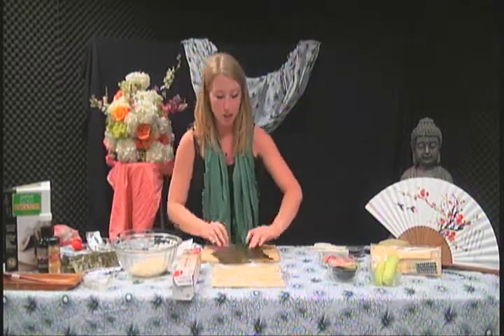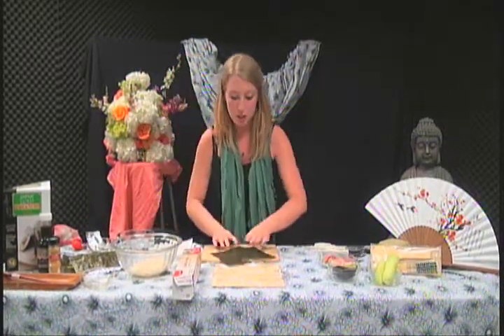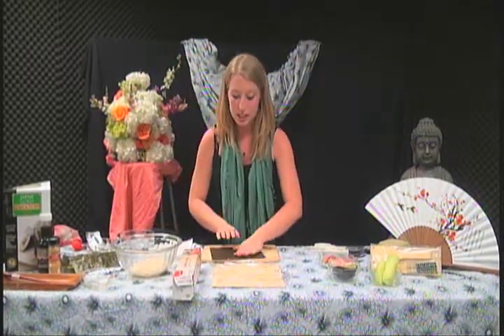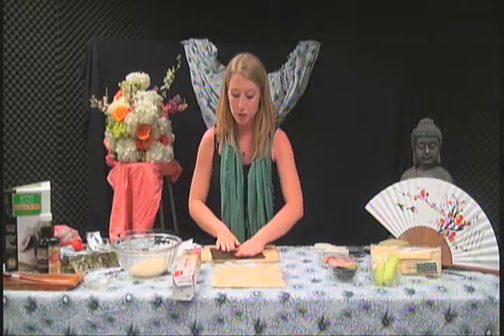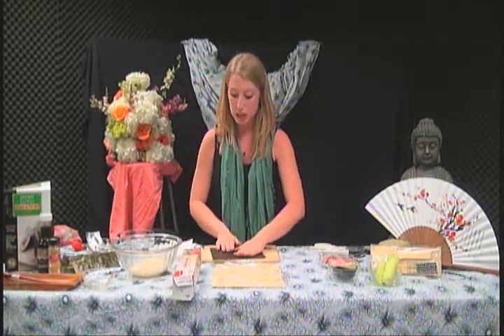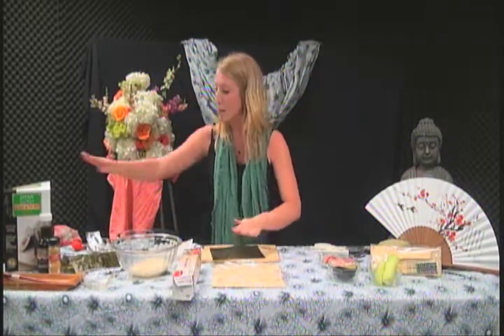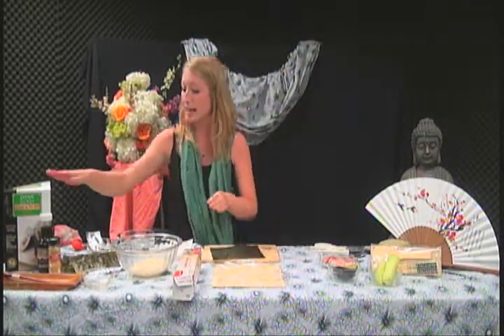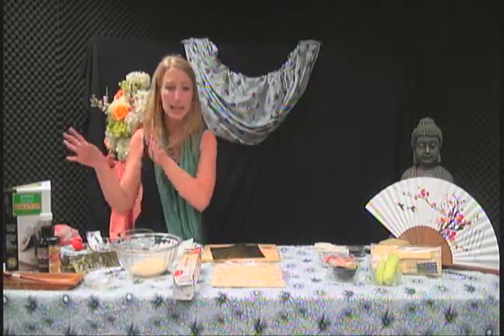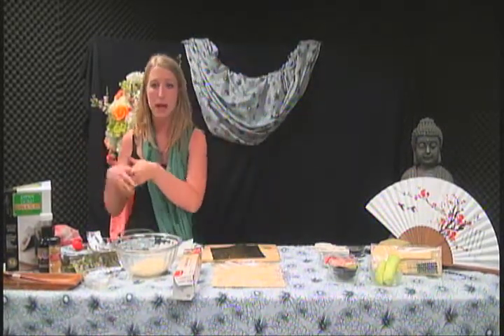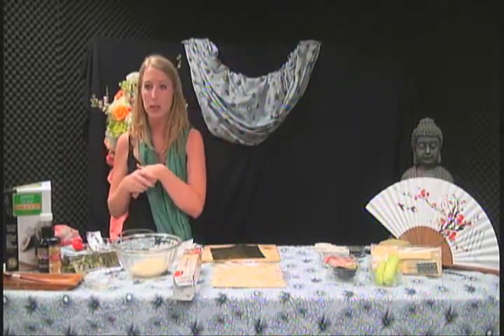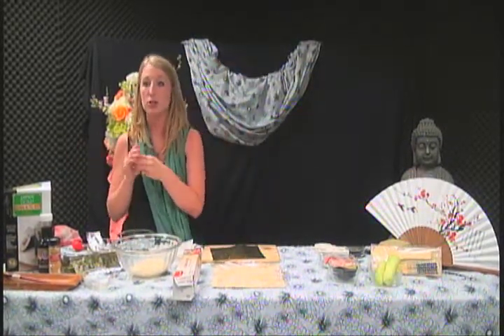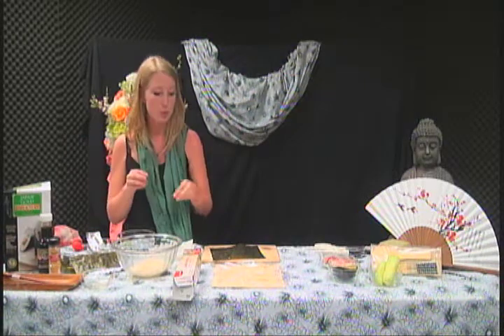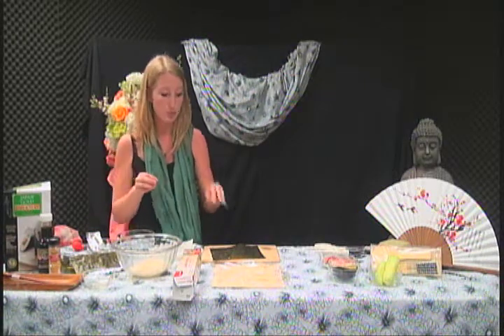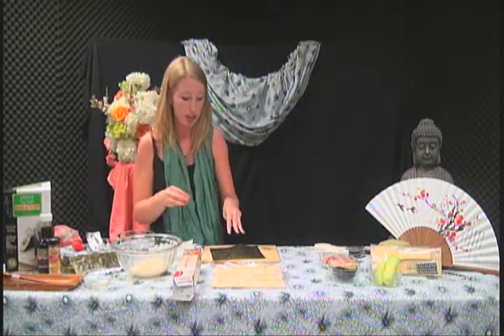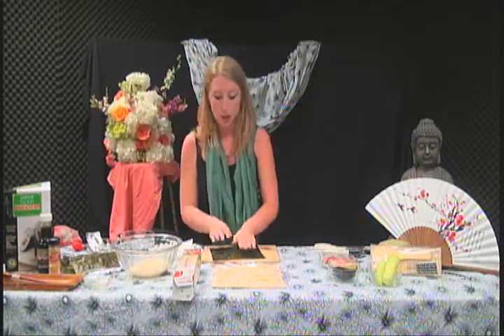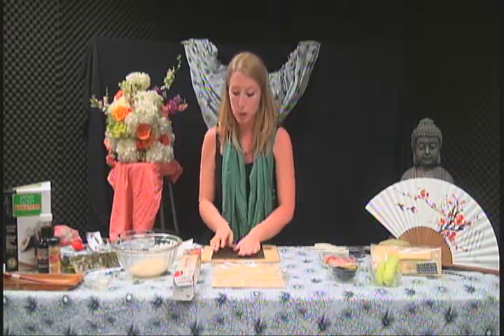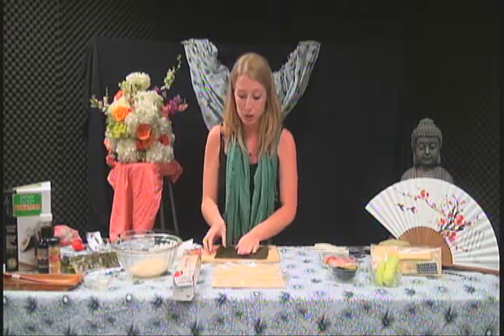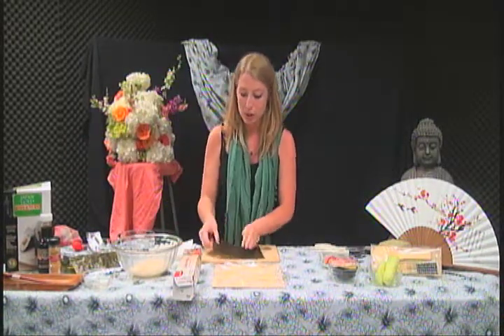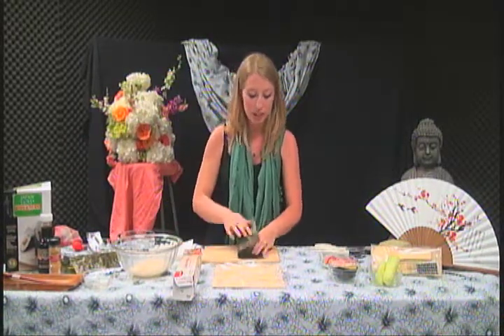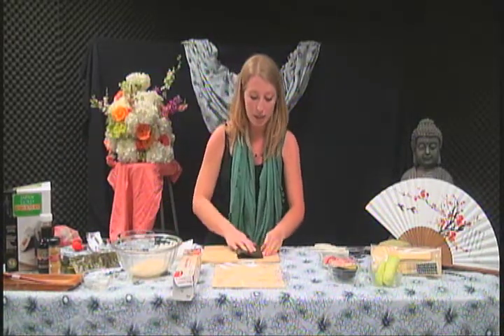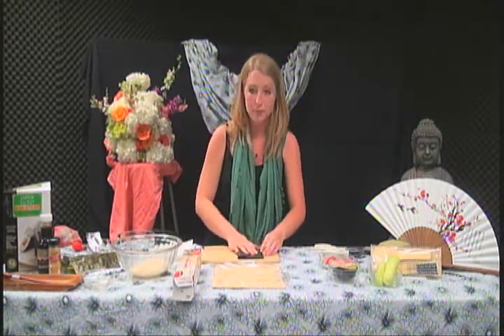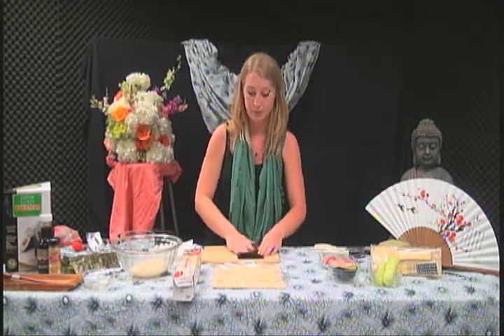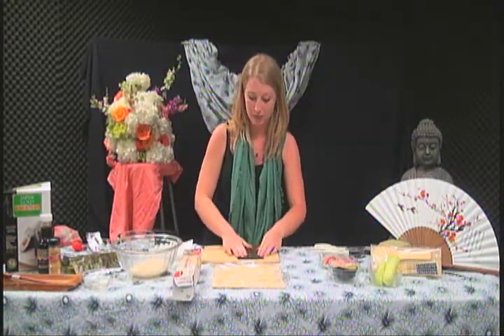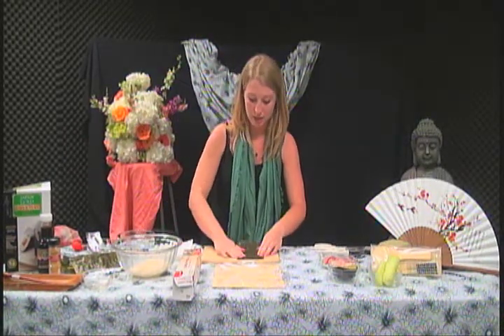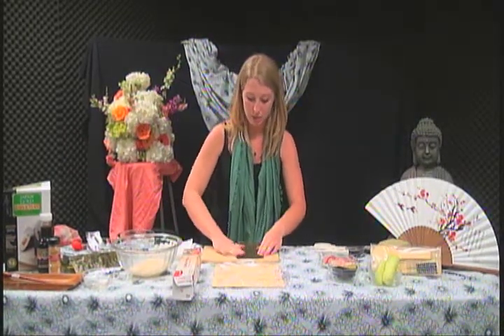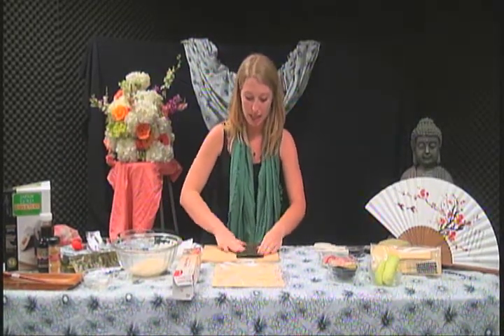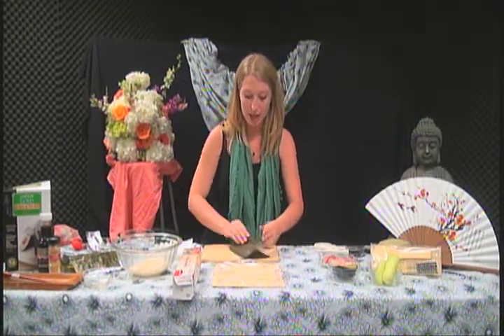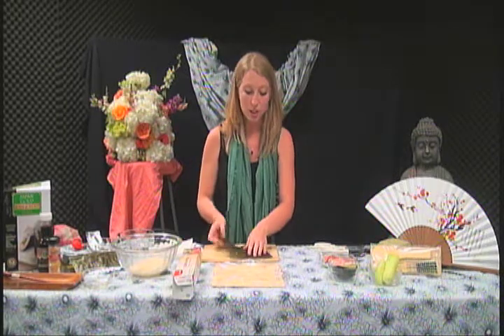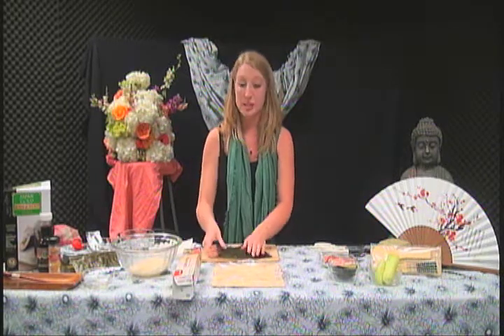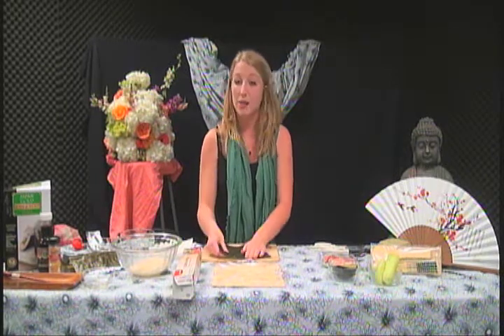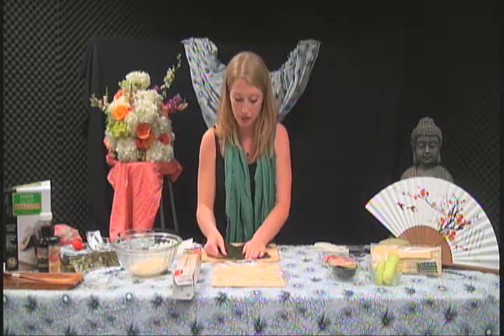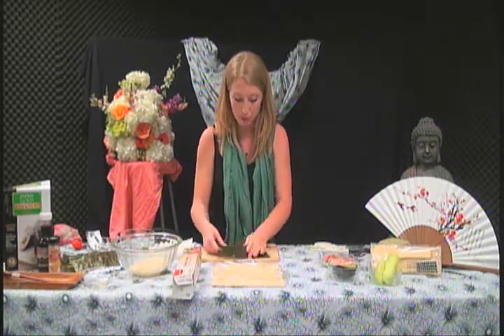This is a full sheet, and any kind of packet you get usually comes with three. What we're going to do is just split it in half — we're only going to use half of a nori sheet. So you split it both ways.